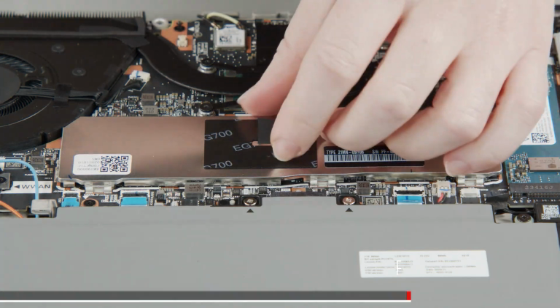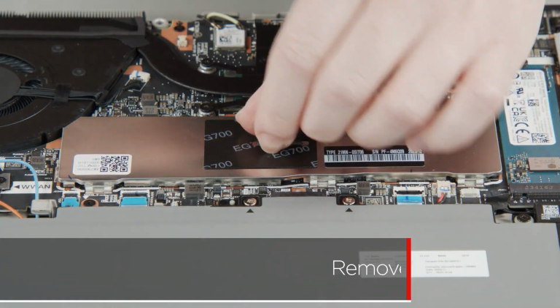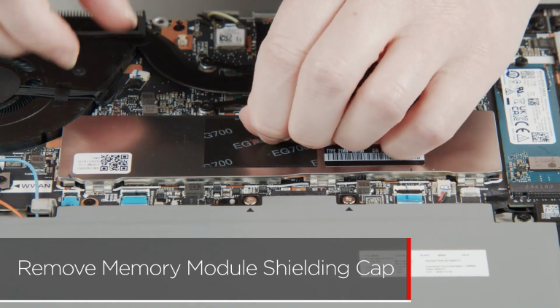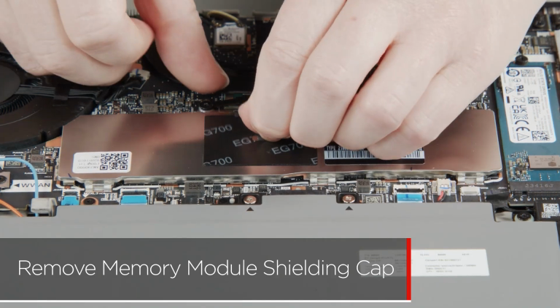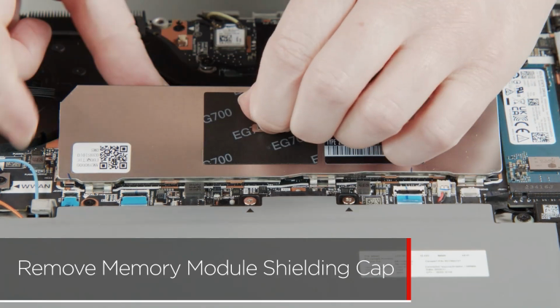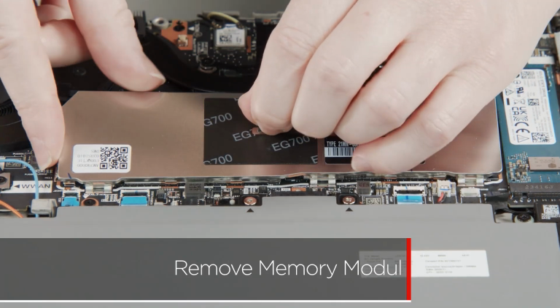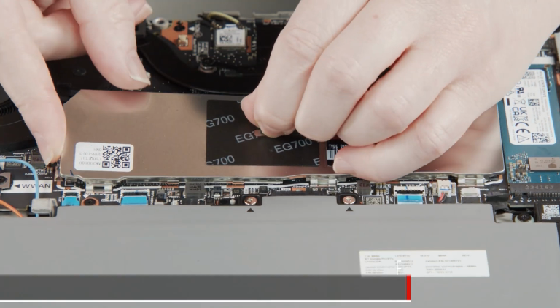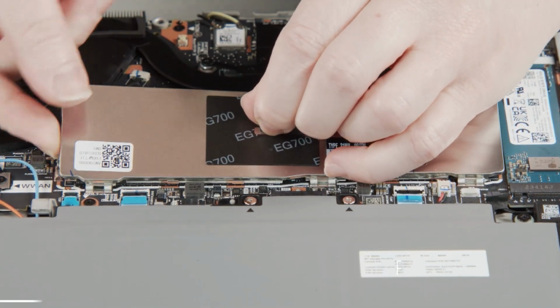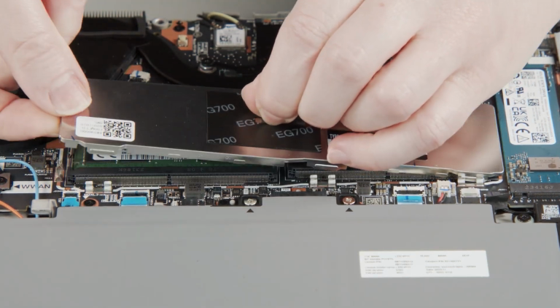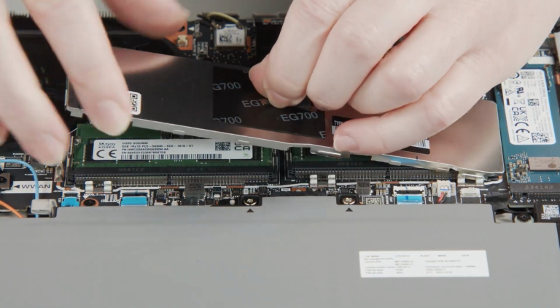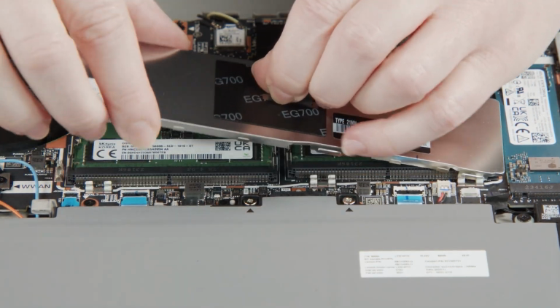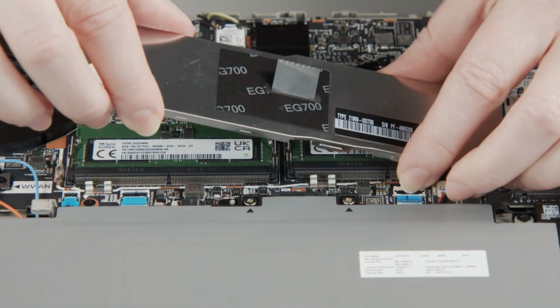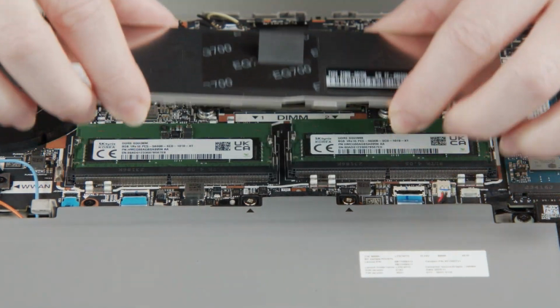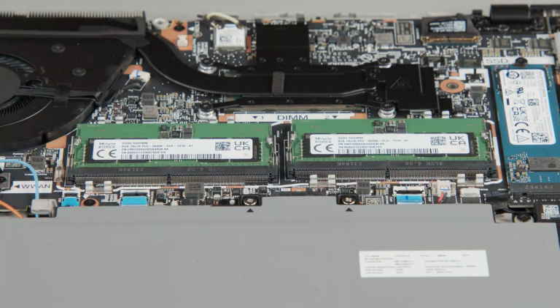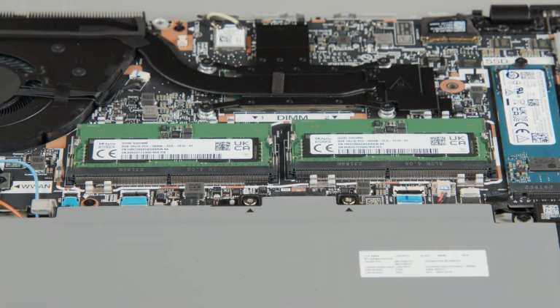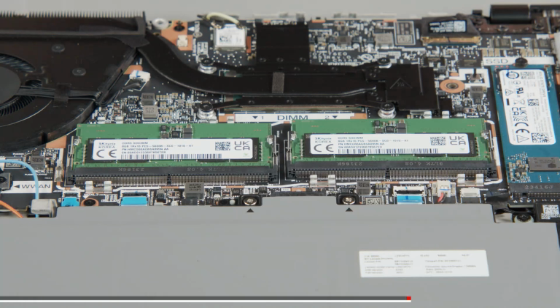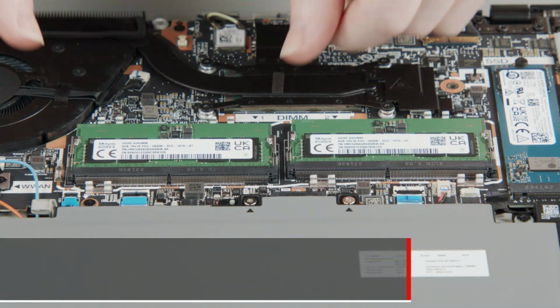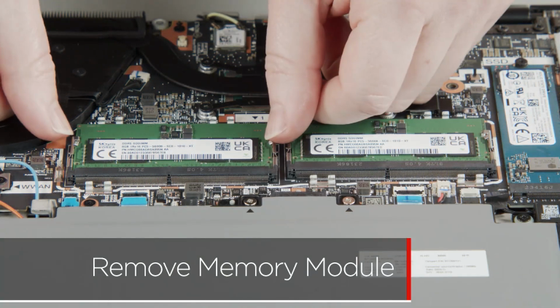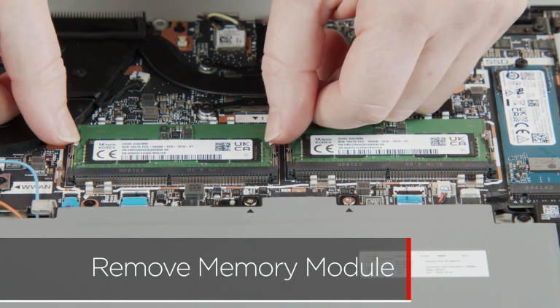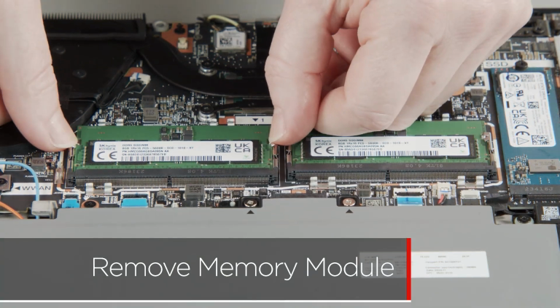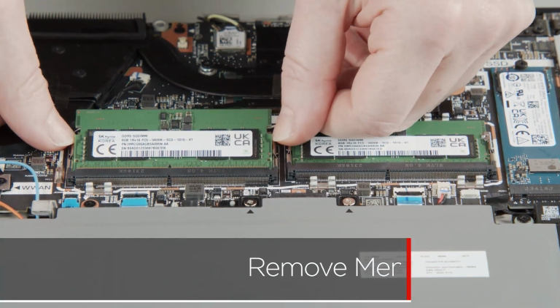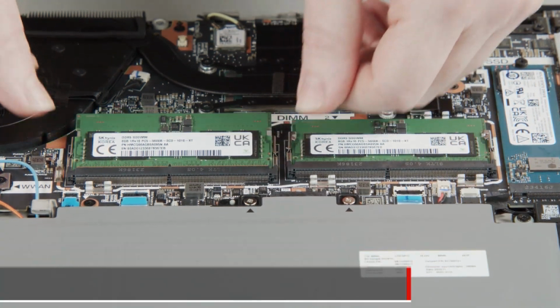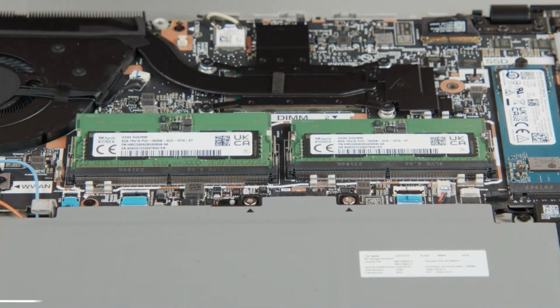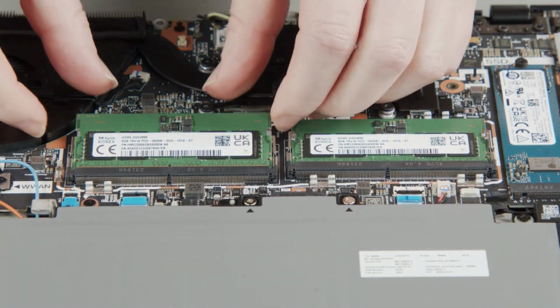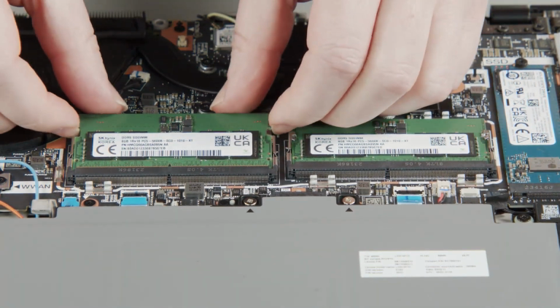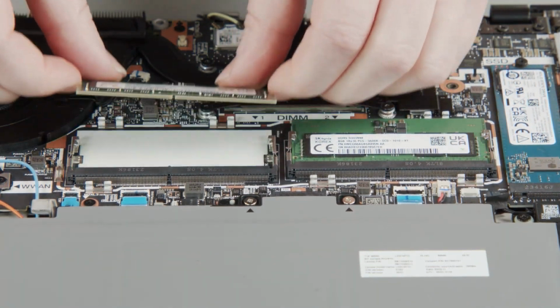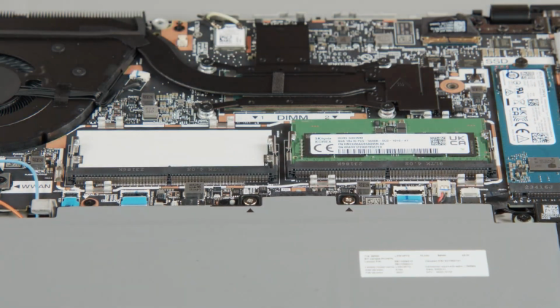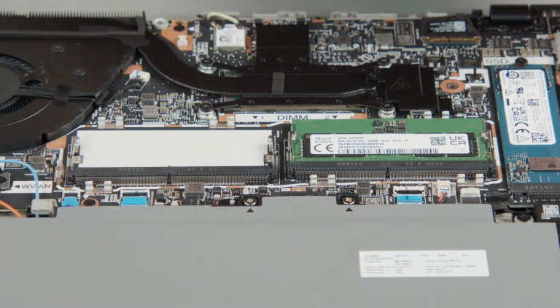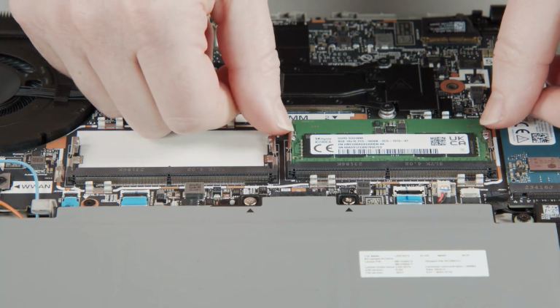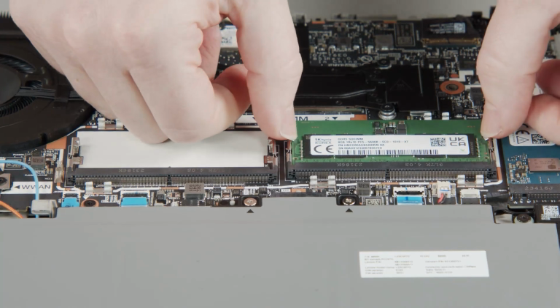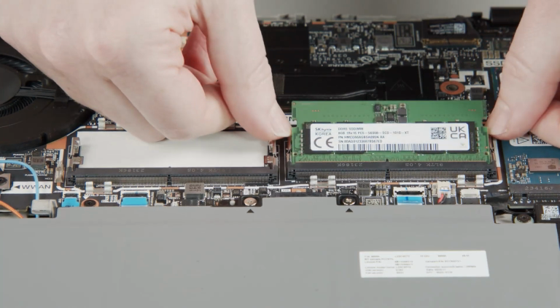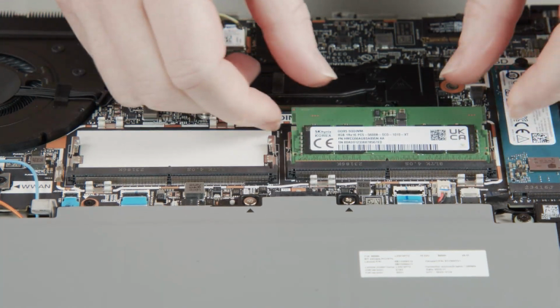Use the pull tab to release the memory module shielding cap from the clips and remove it. Press the clips outward to release the memory module and pull it from the slot. Remove the second memory module if necessary.